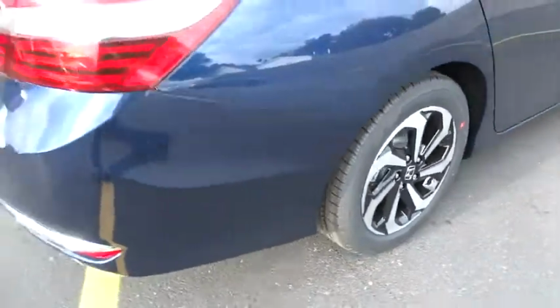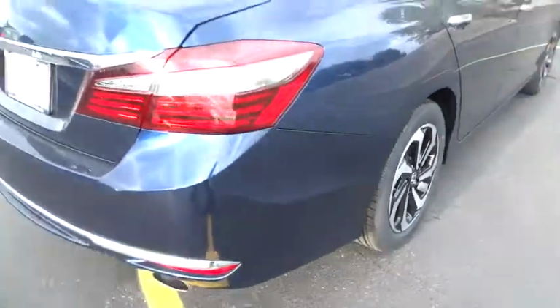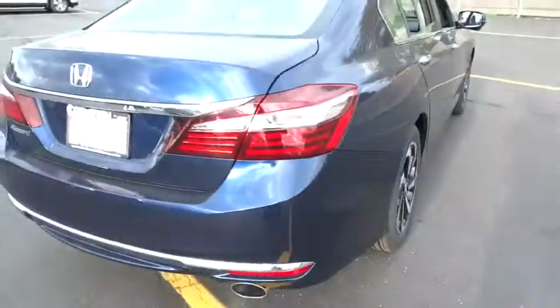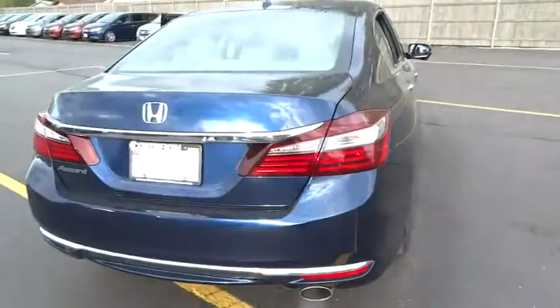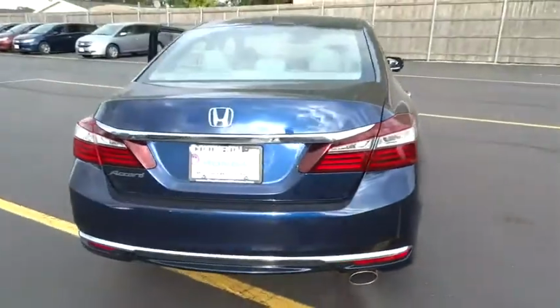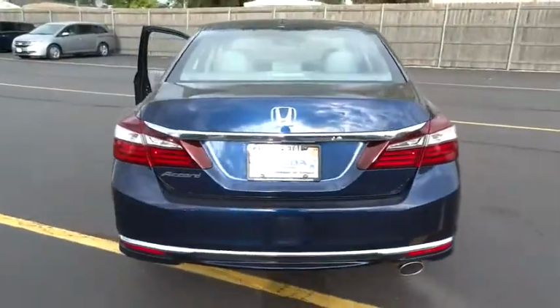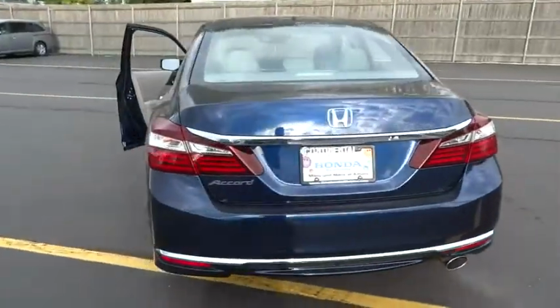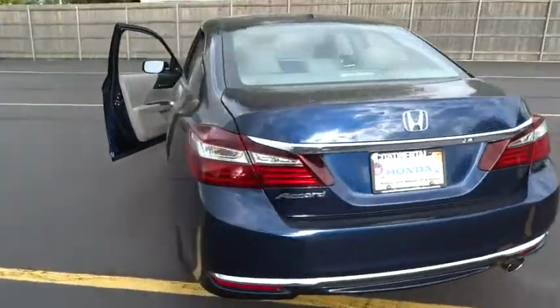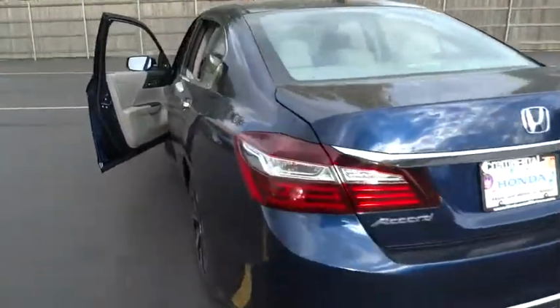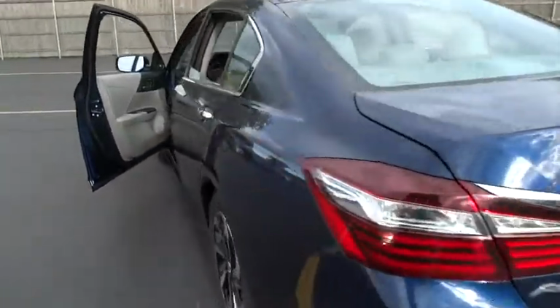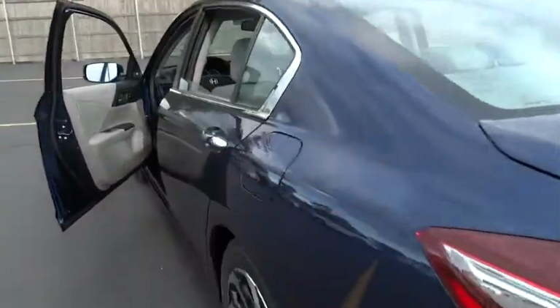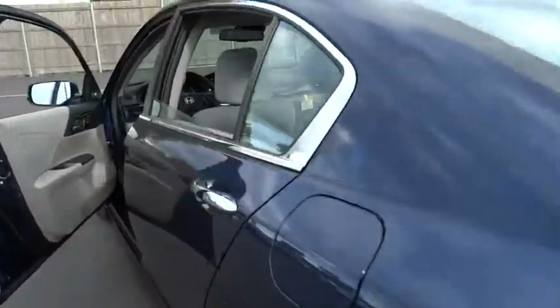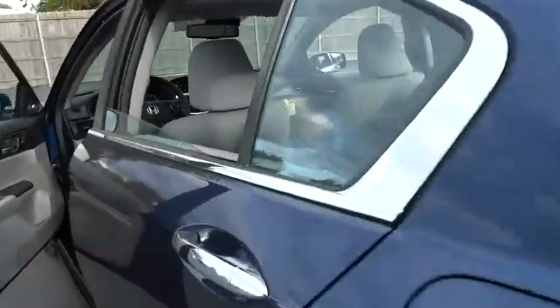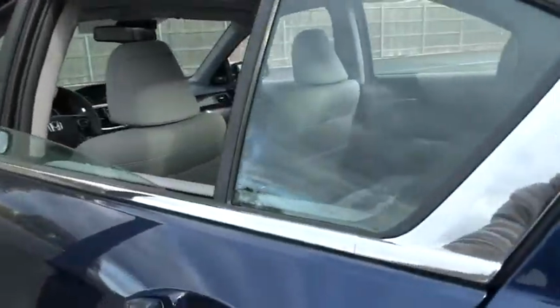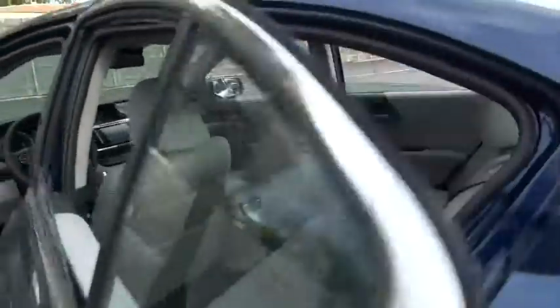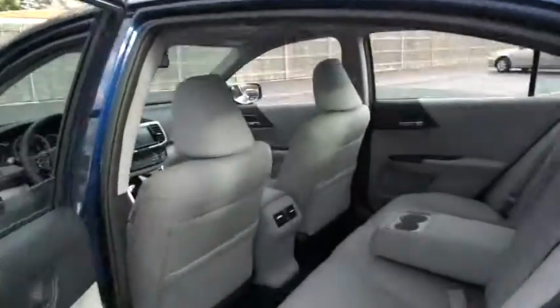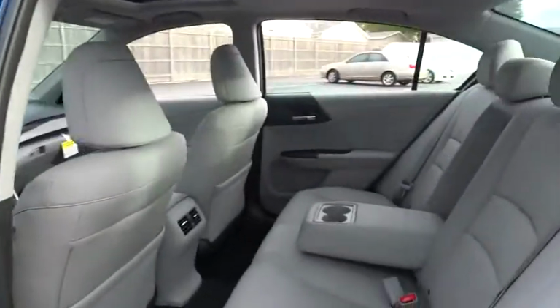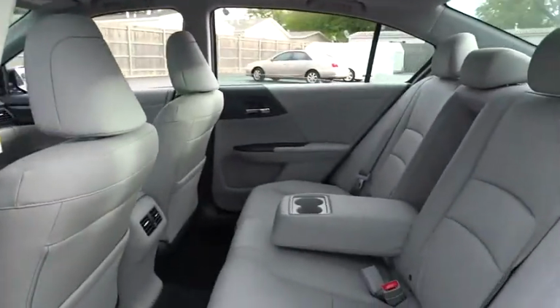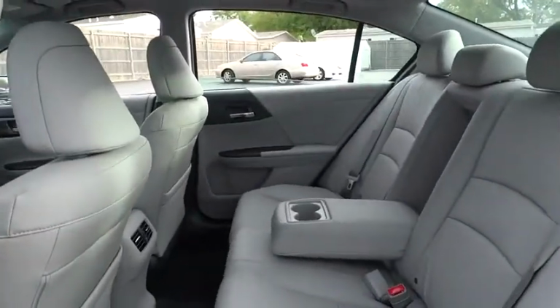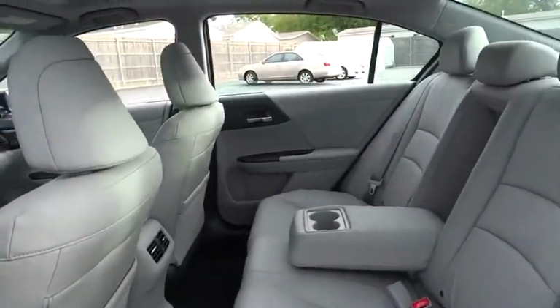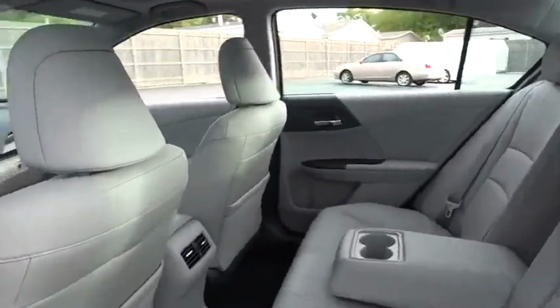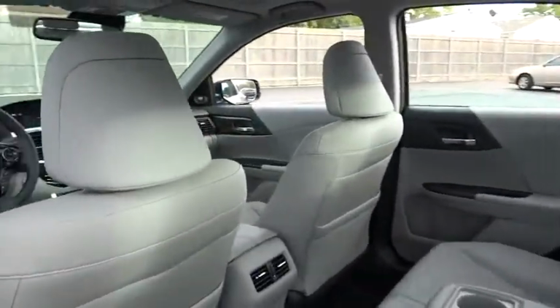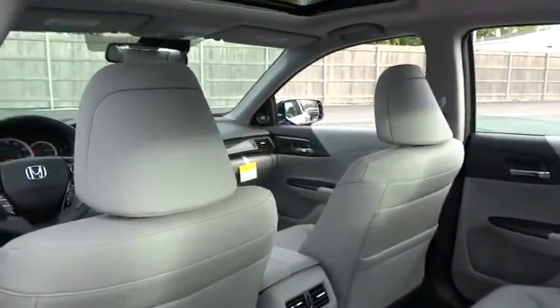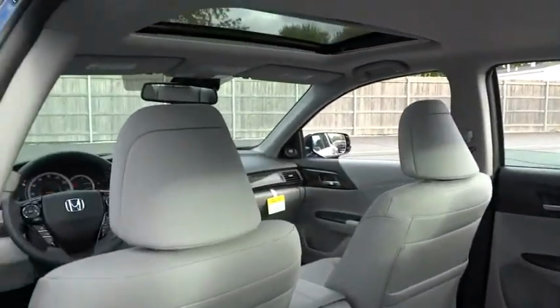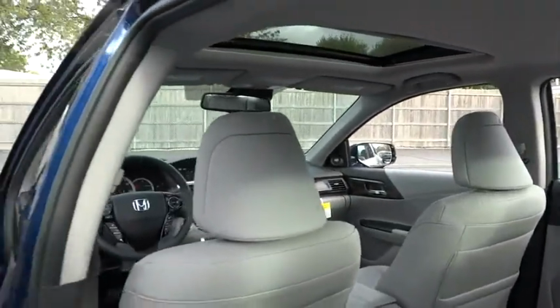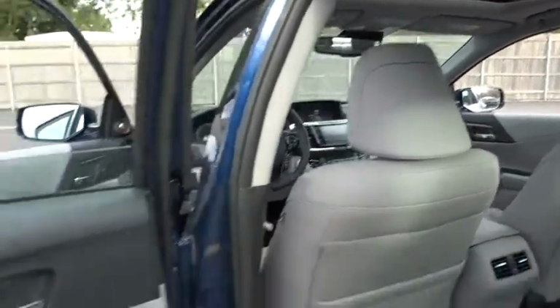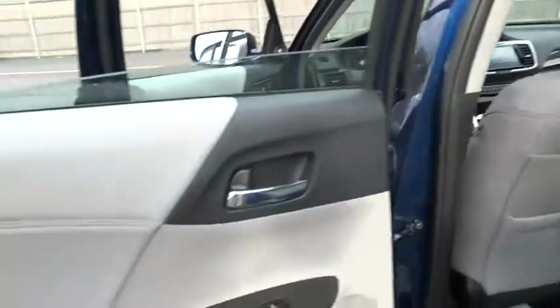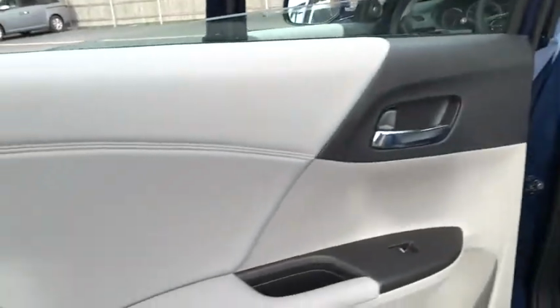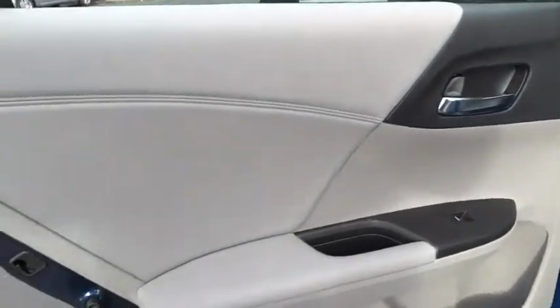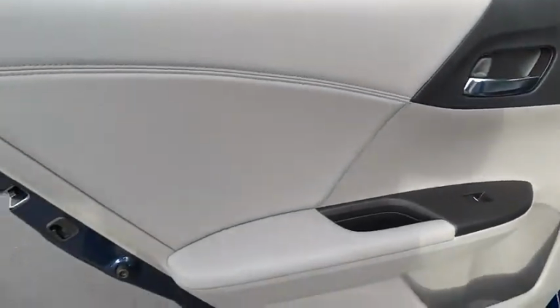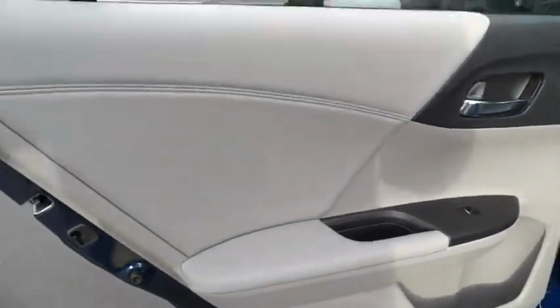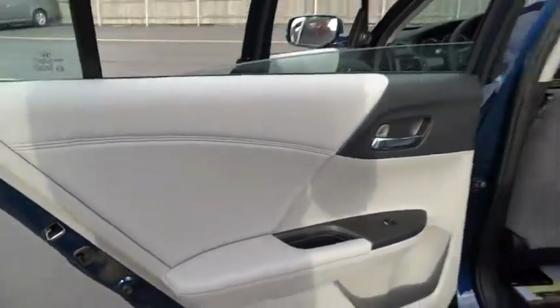Backup camera, leather-wrapped steering wheel, moonroof, Bluetooth, power steering, adjustable steering wheel, driver airbag, aluminum wheels, keyless start, cruise control, floor mats, auto-dimming rearview mirror, PPO.